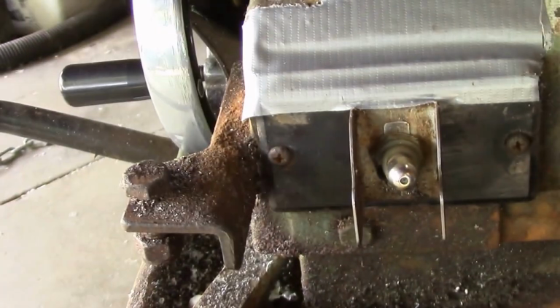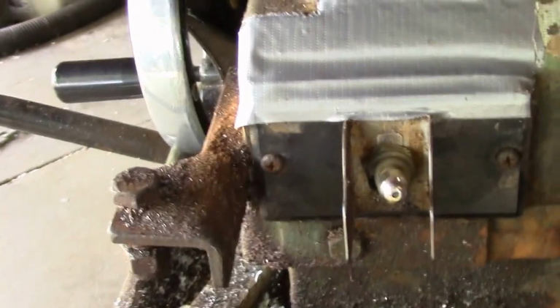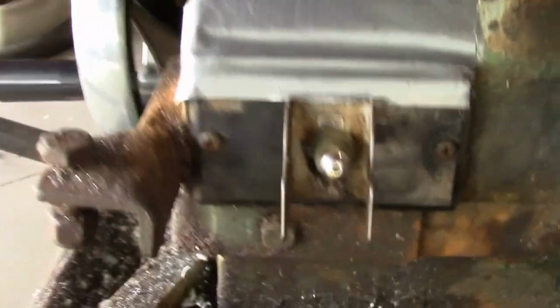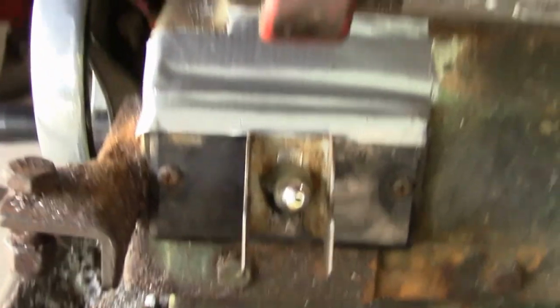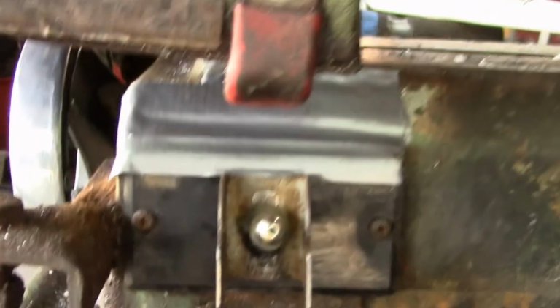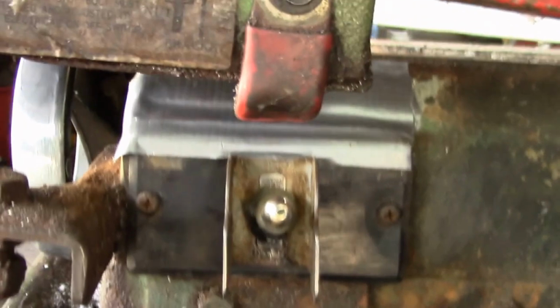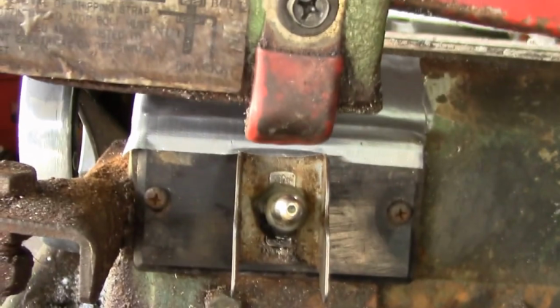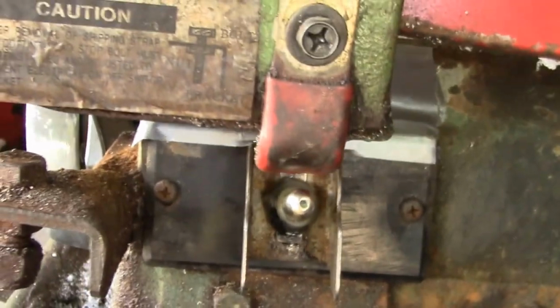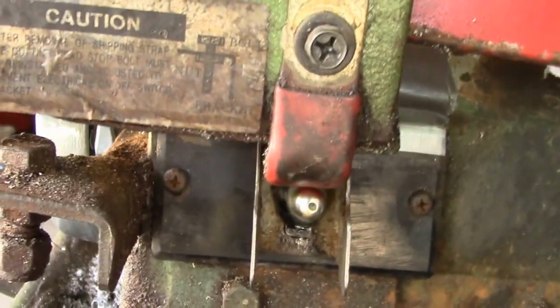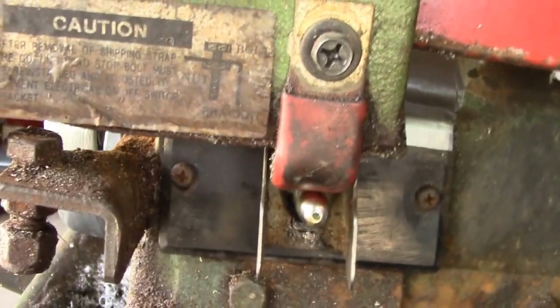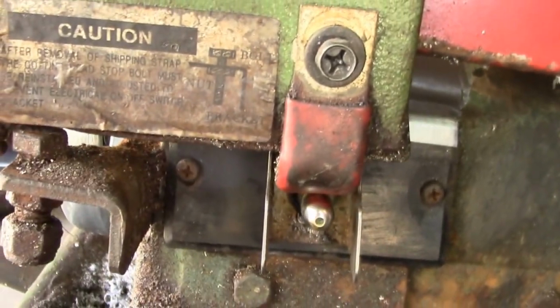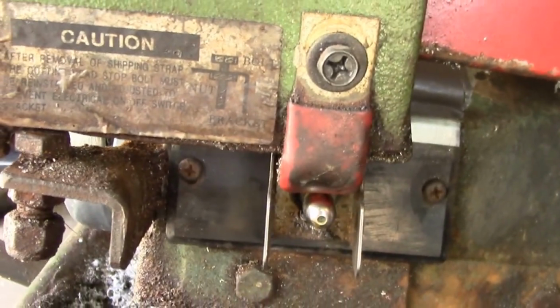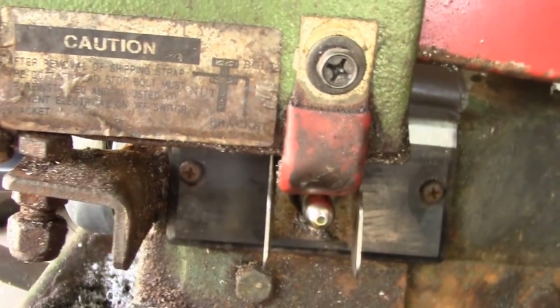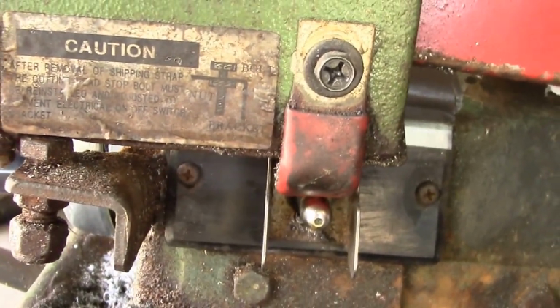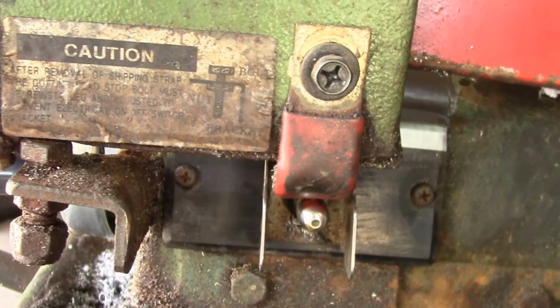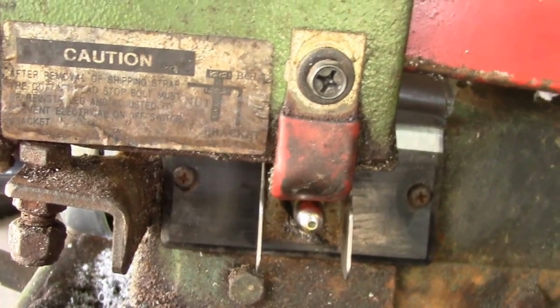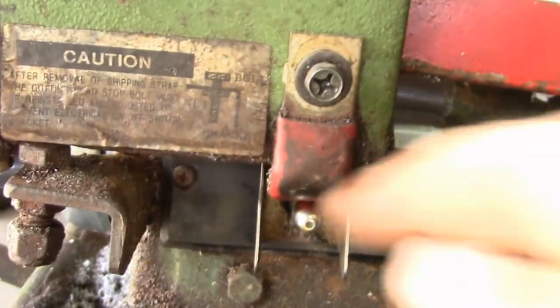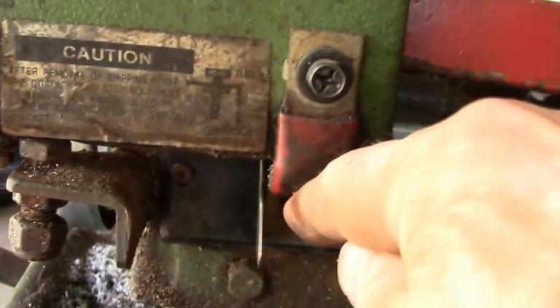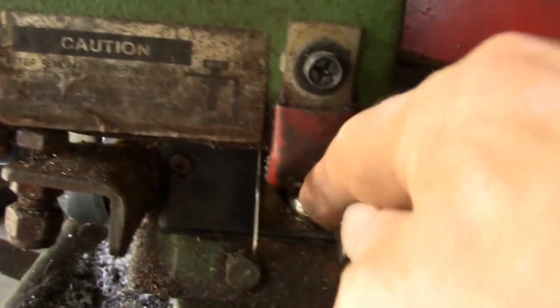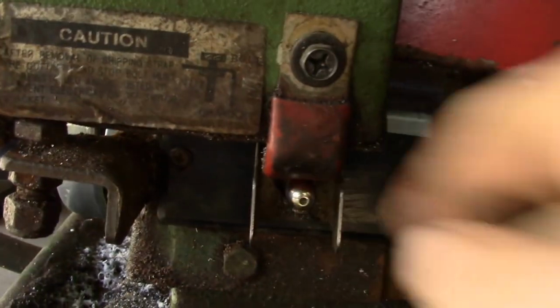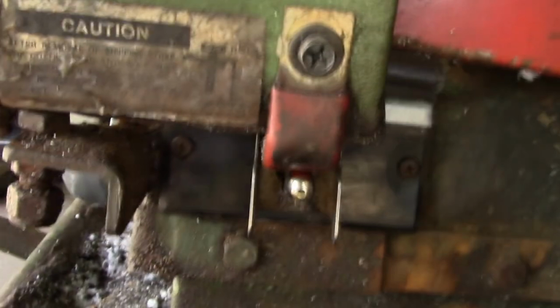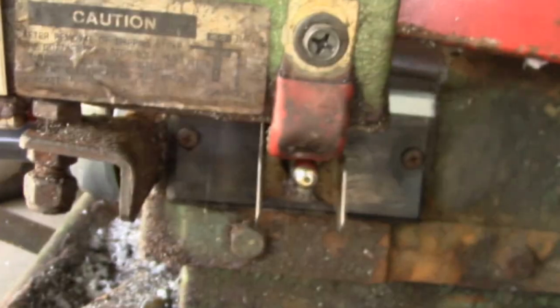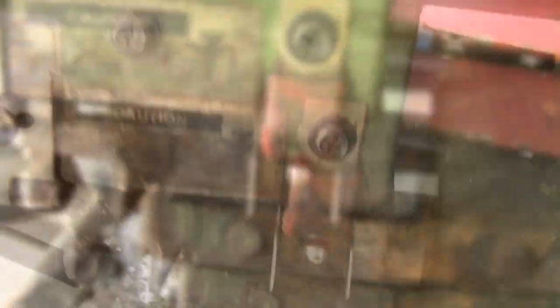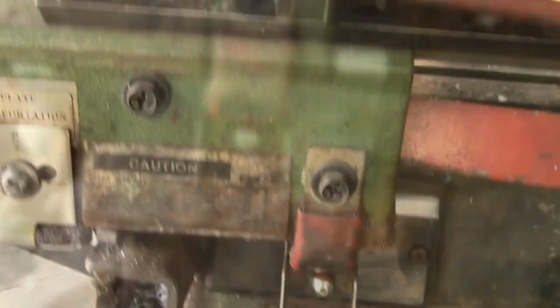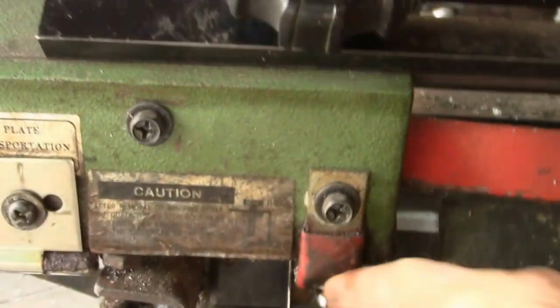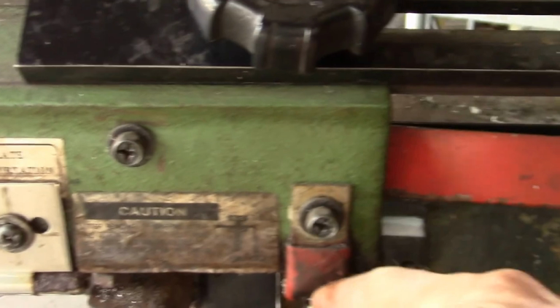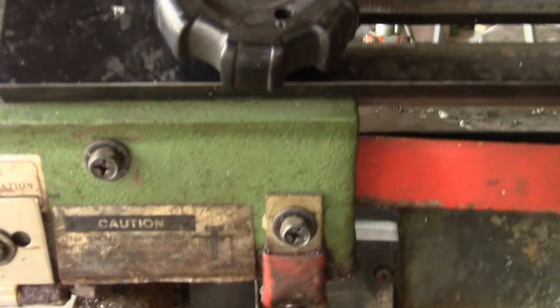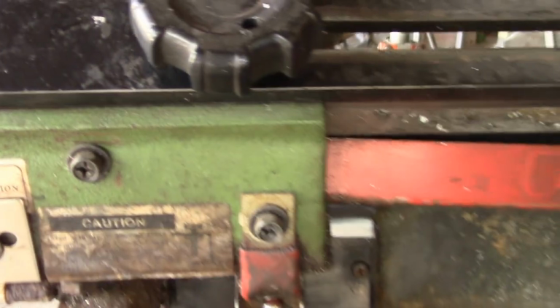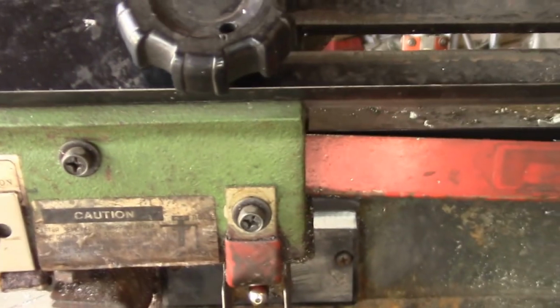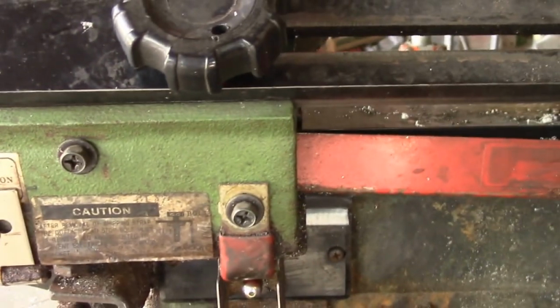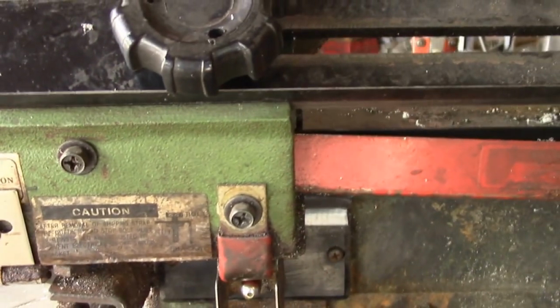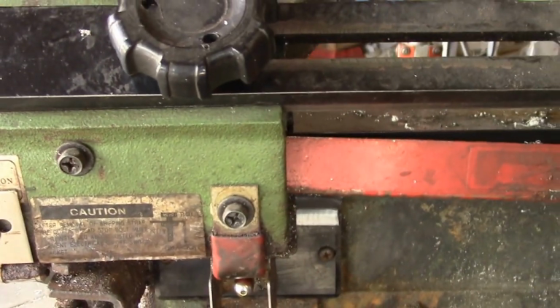When the saw hits the bottom of the cut, that little tab pushes the switch down, so I don't have to readjust that. The switch is in the same position as before.